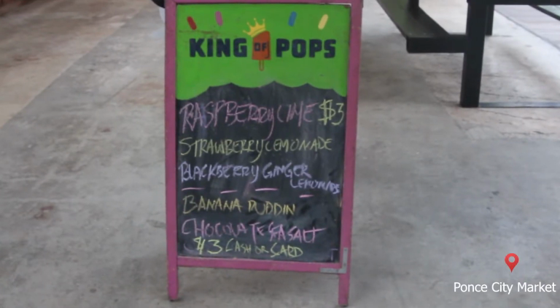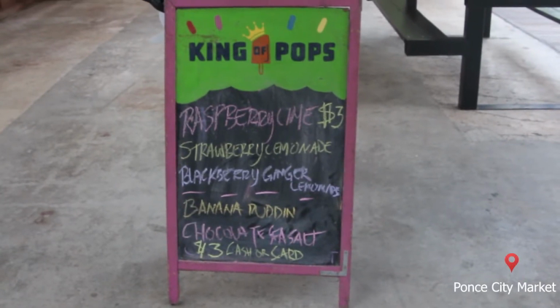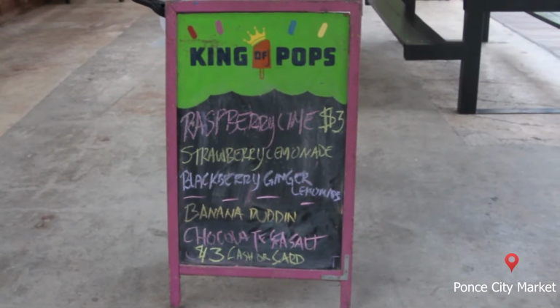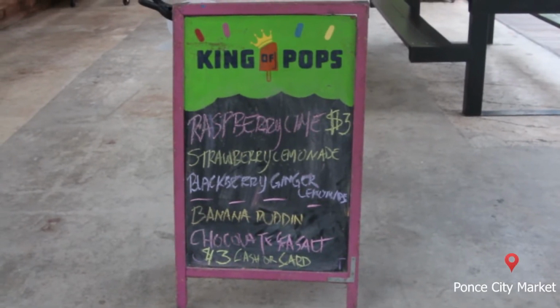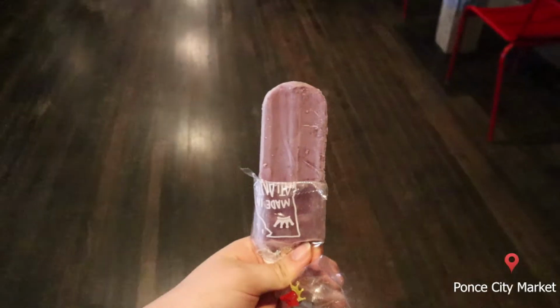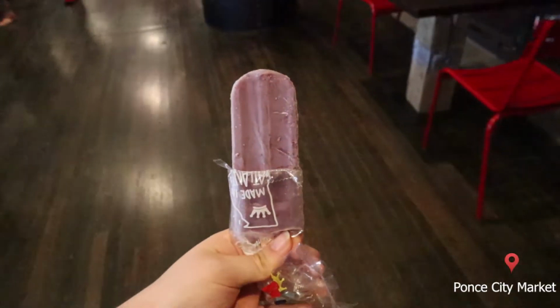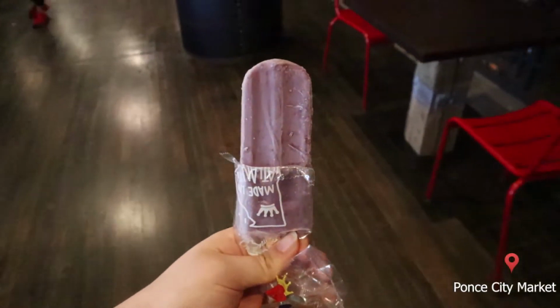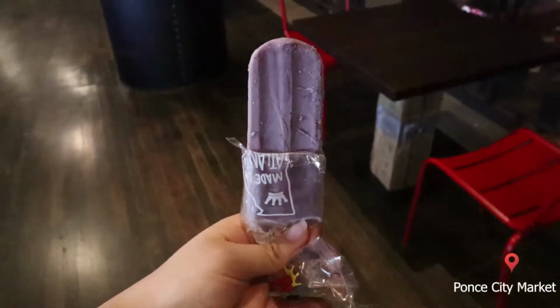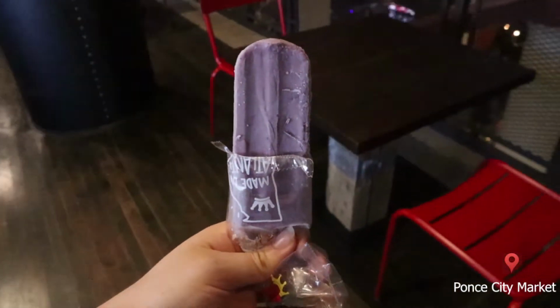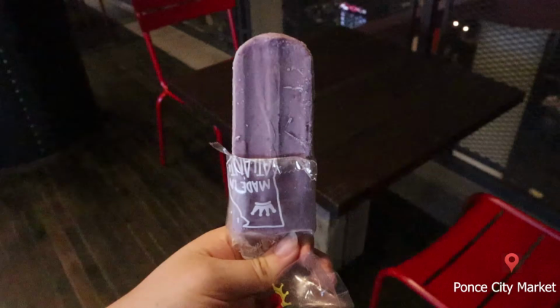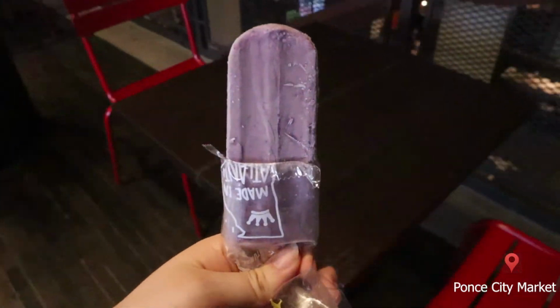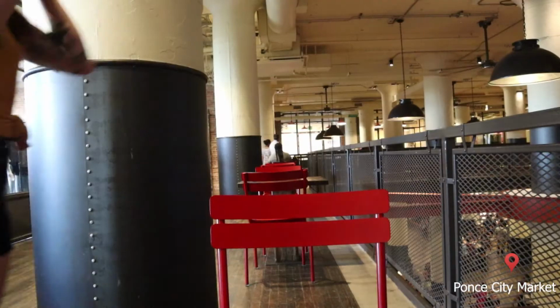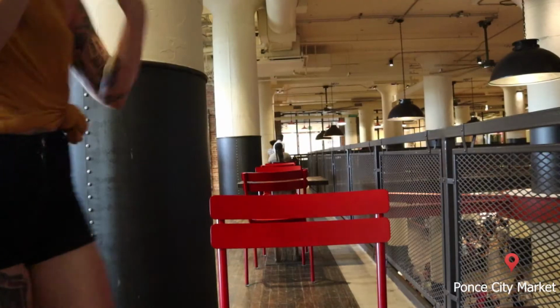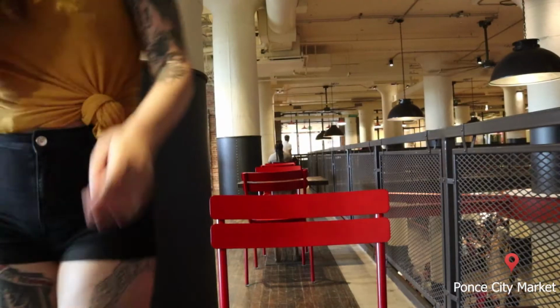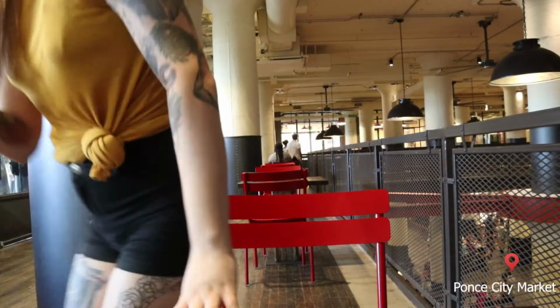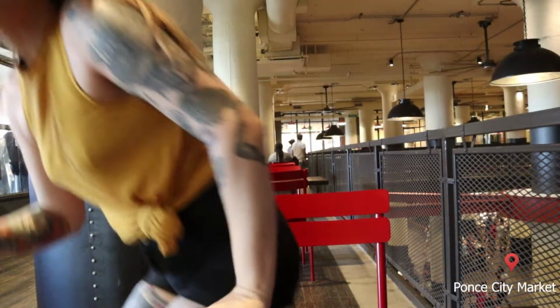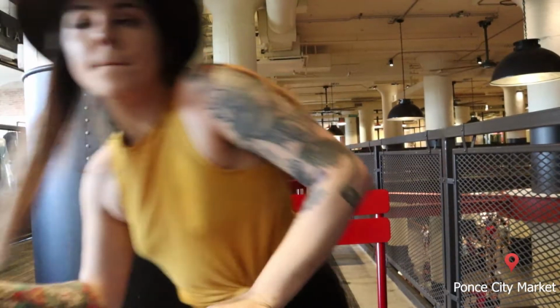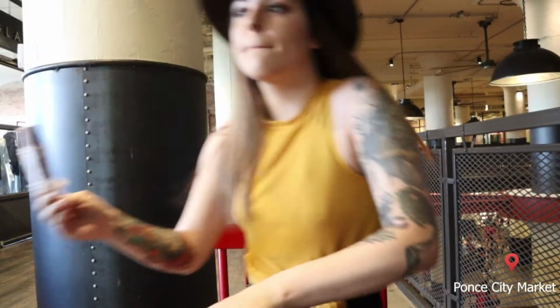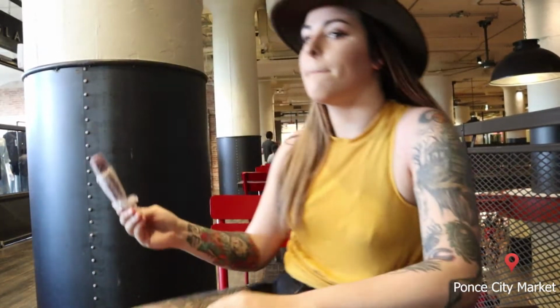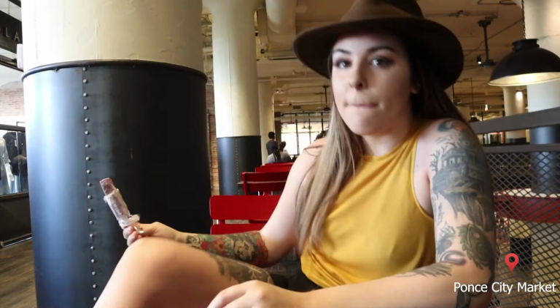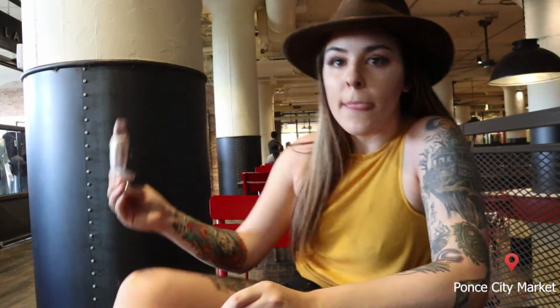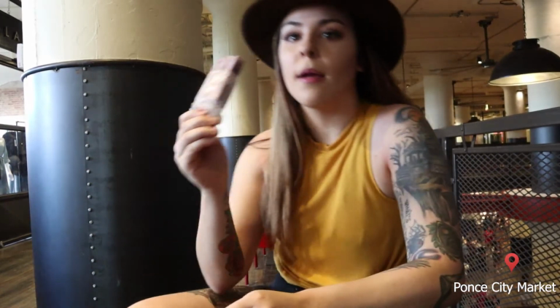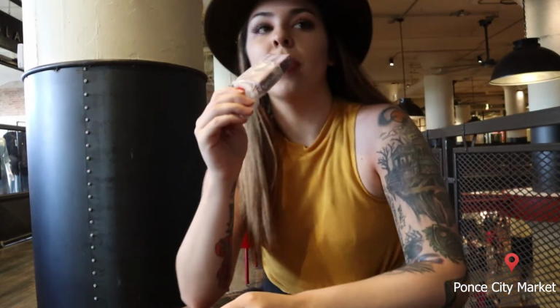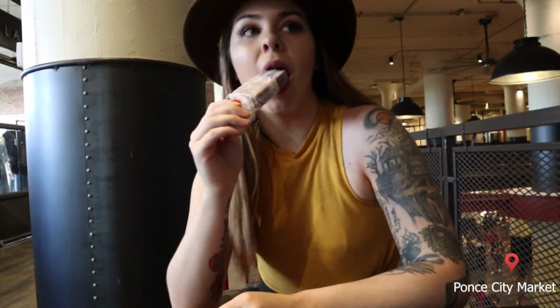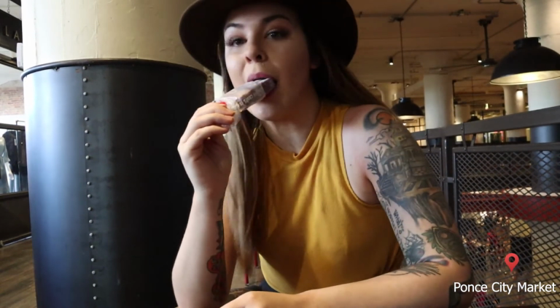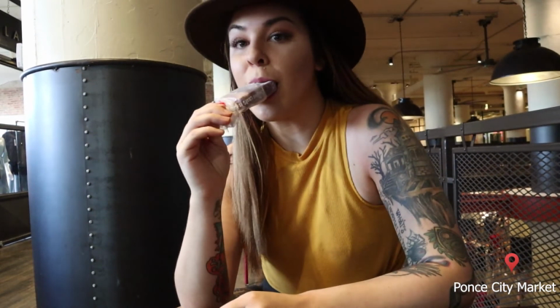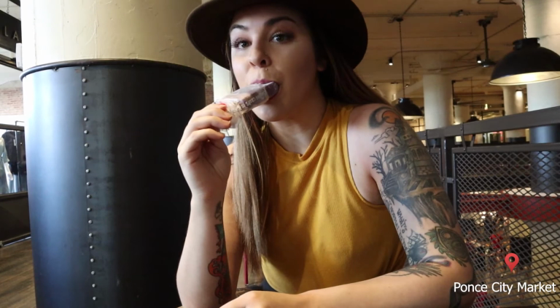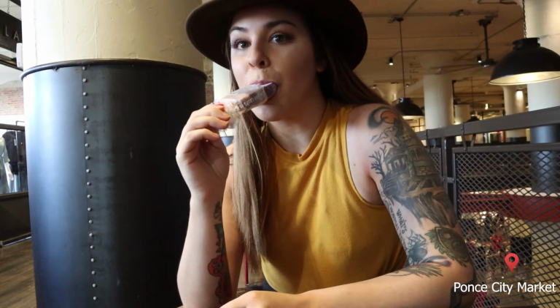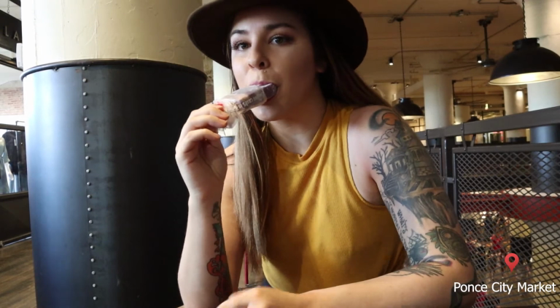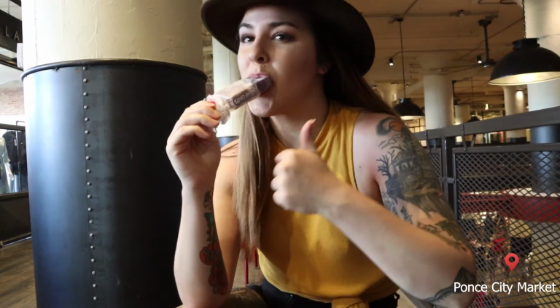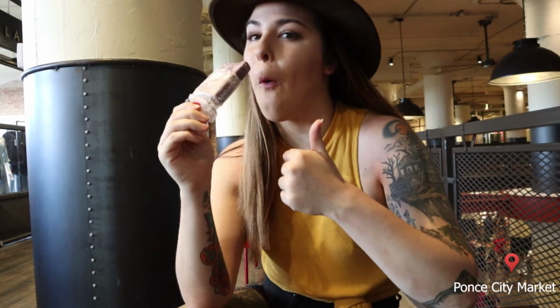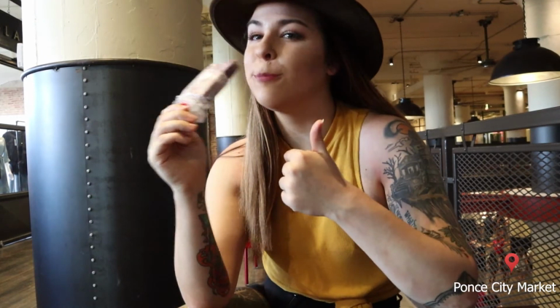Don't forget to get your signature King of Pops popsicle — it is a staple here in Atlanta. And then once we're done with that popsicle, let's go outside and see some street art.